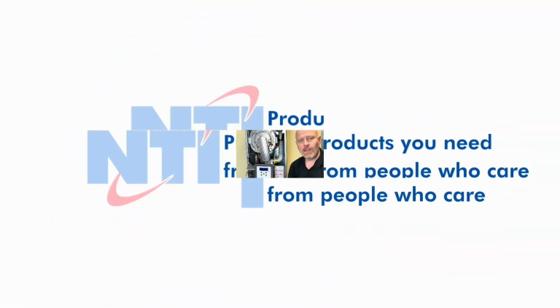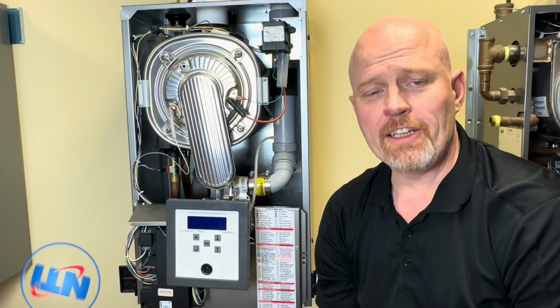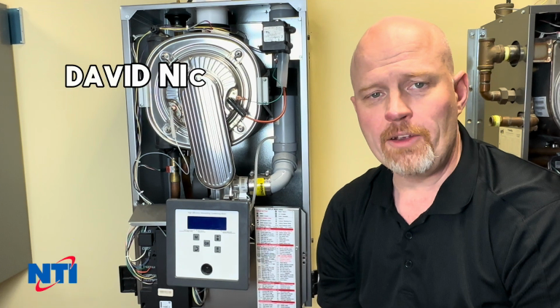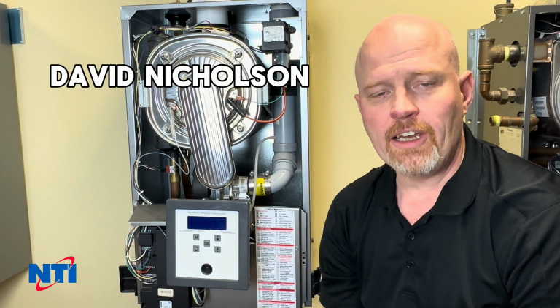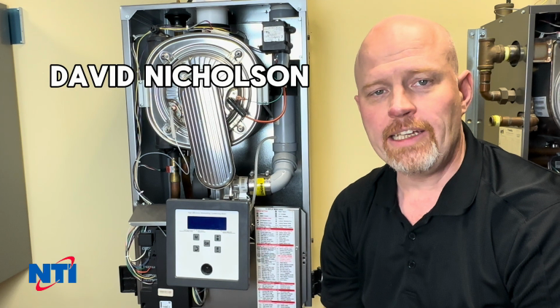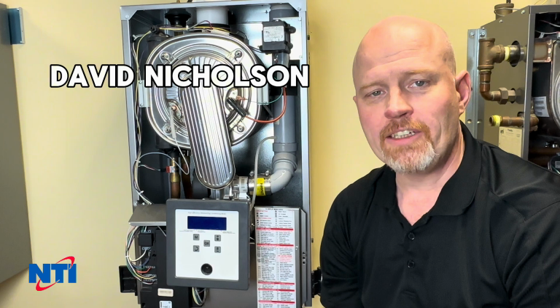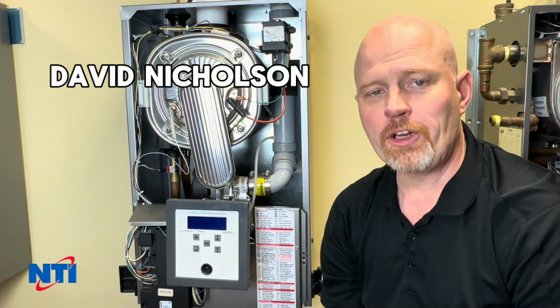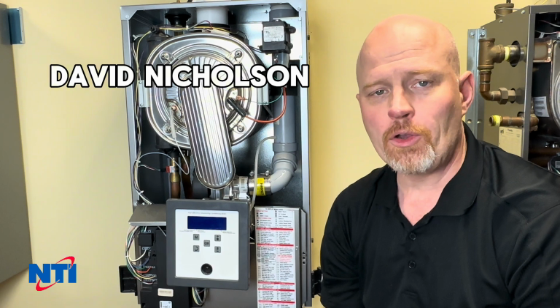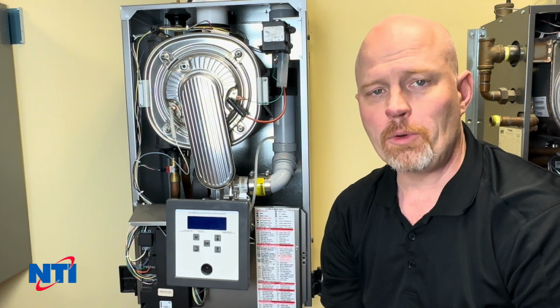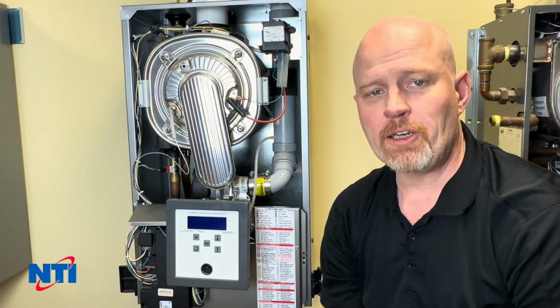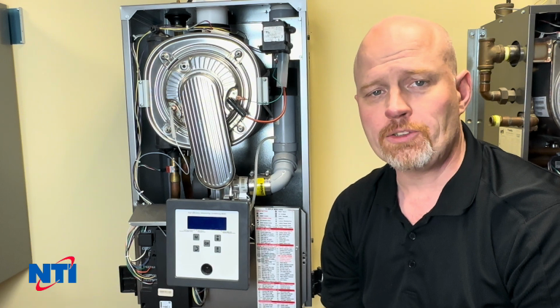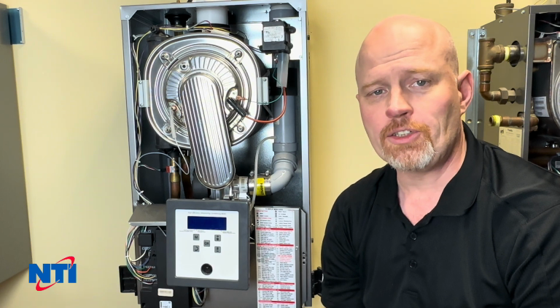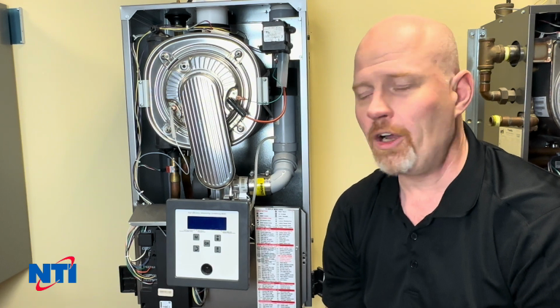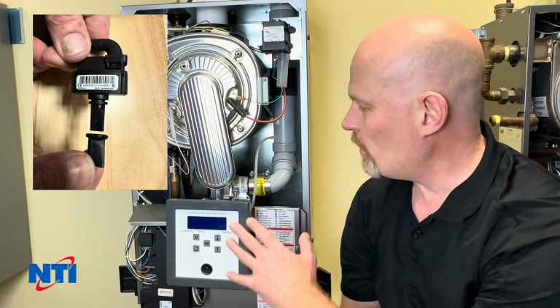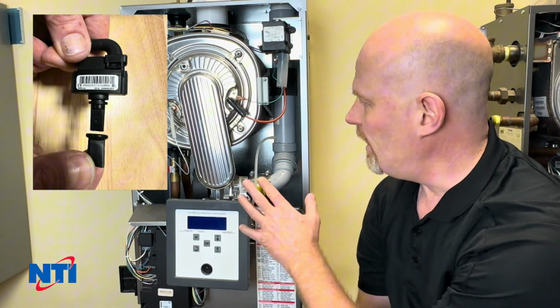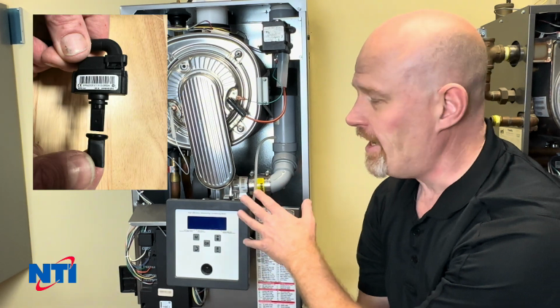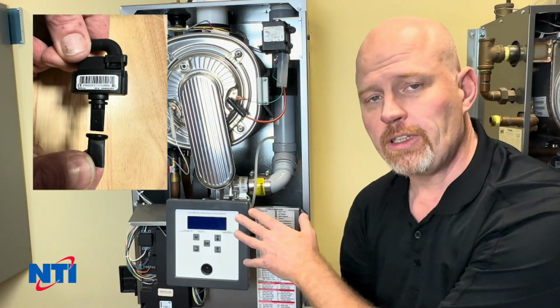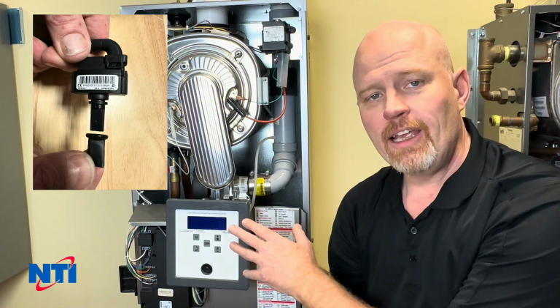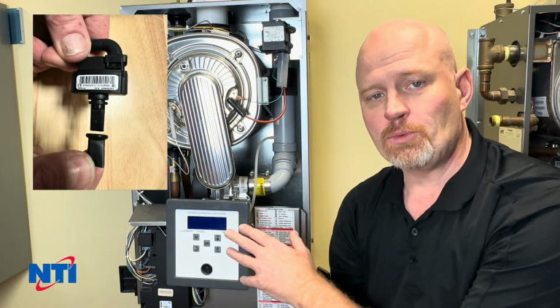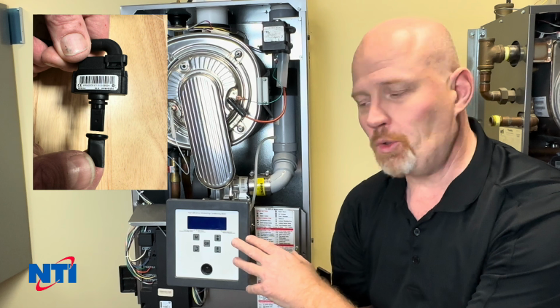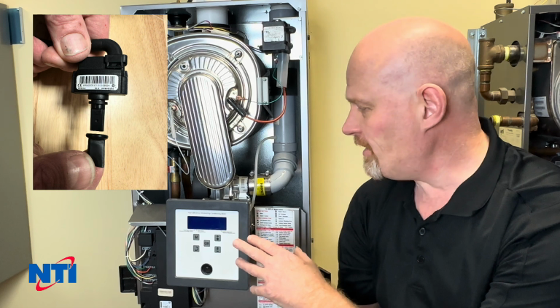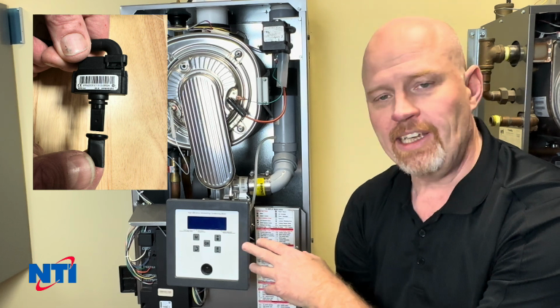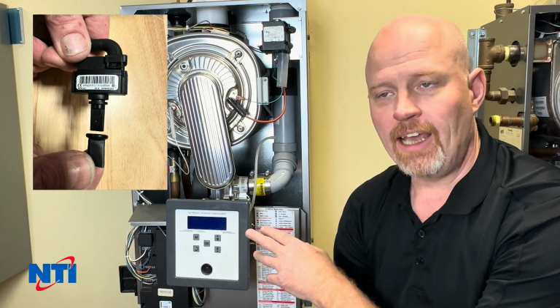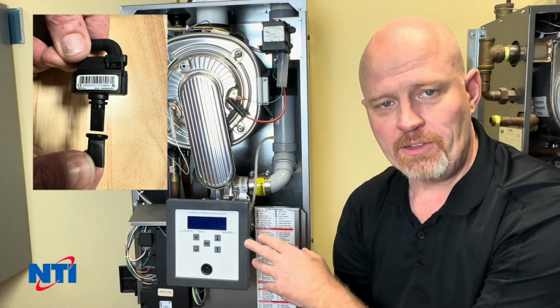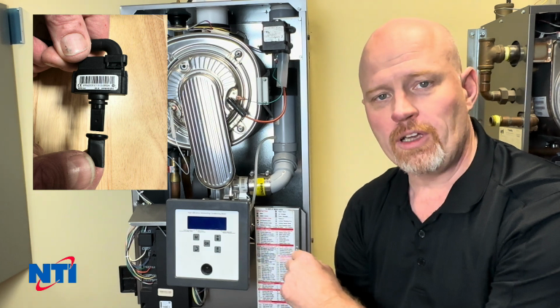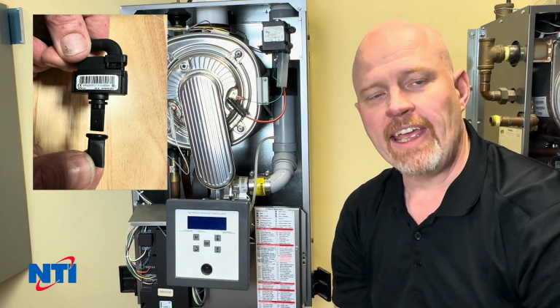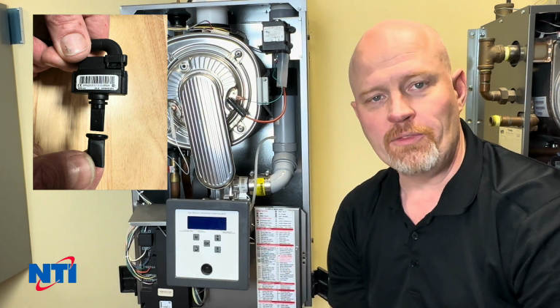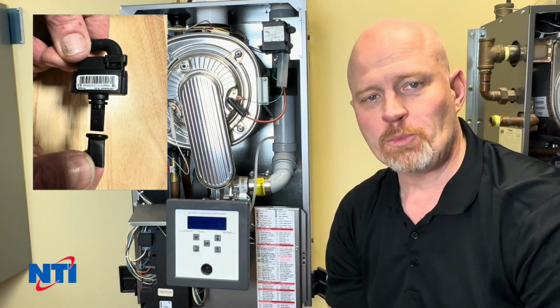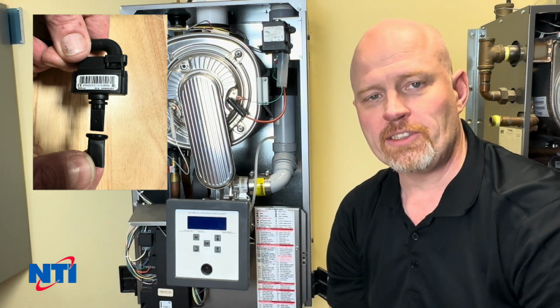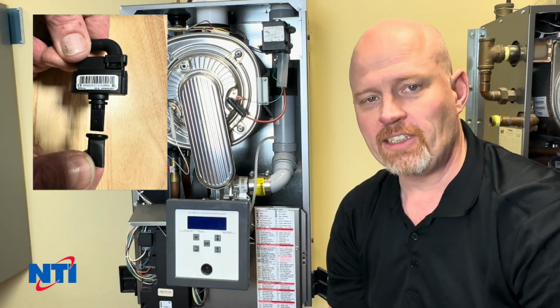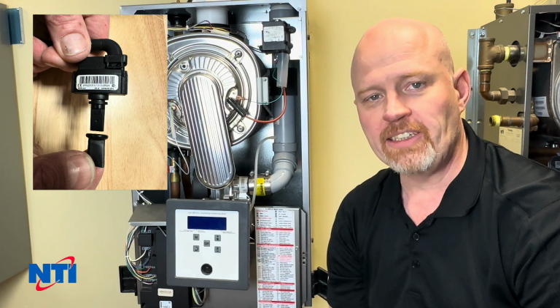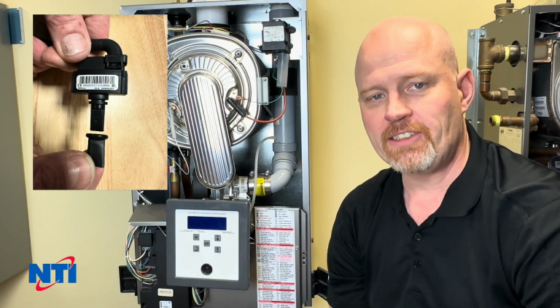Hi, this is Dave with NTiOnline. Today we're going to be going over replacing a pressure sensor on your TX boiler. This will also apply to the FTB product and some of the VMAX products. The process is basically the same.